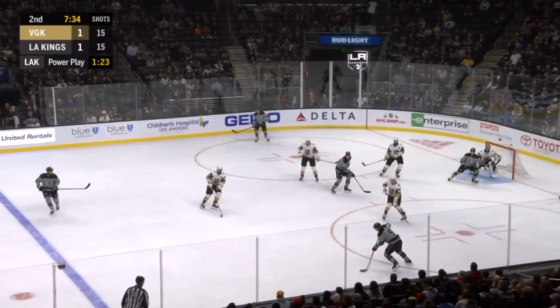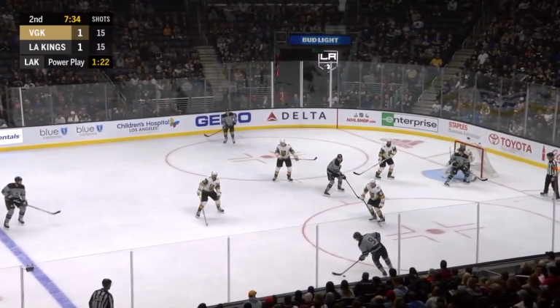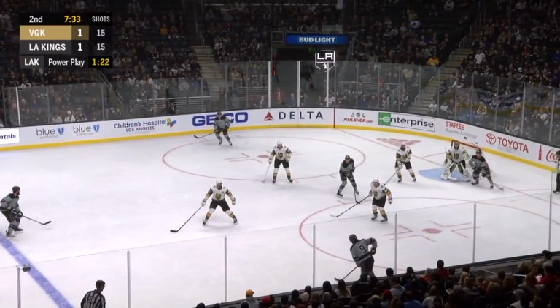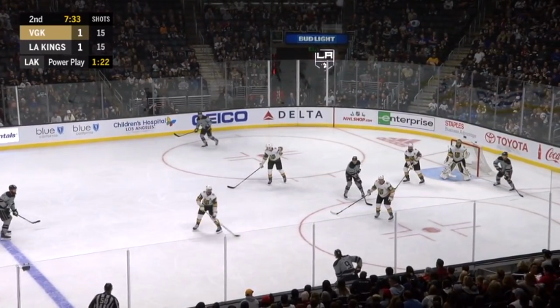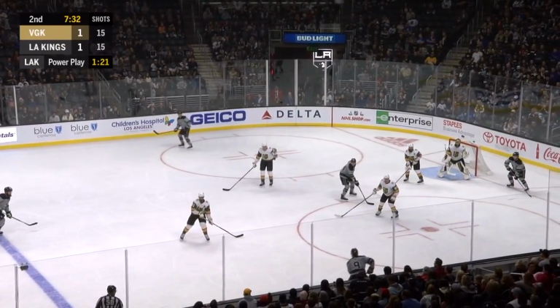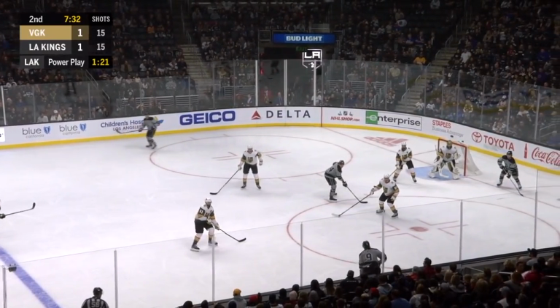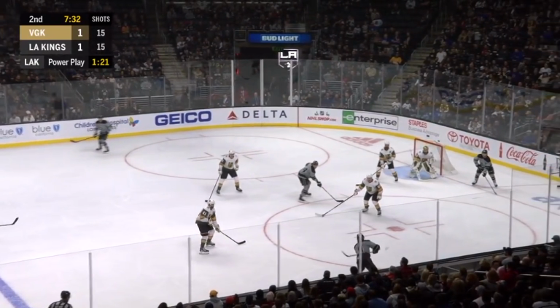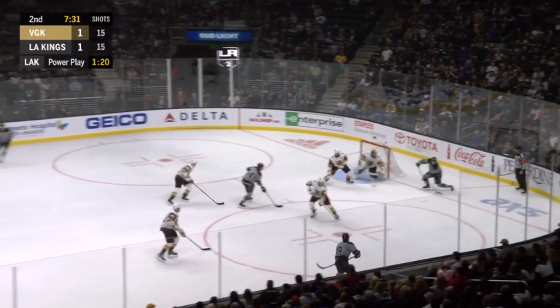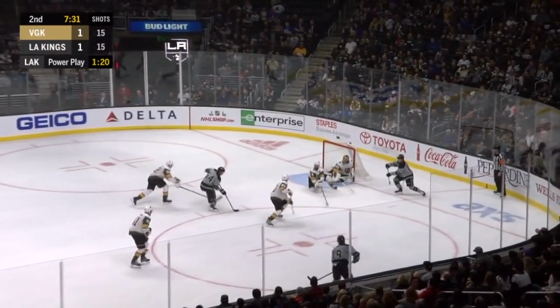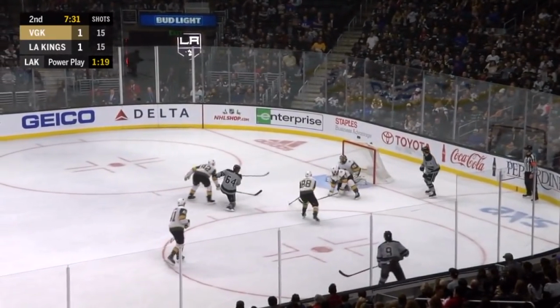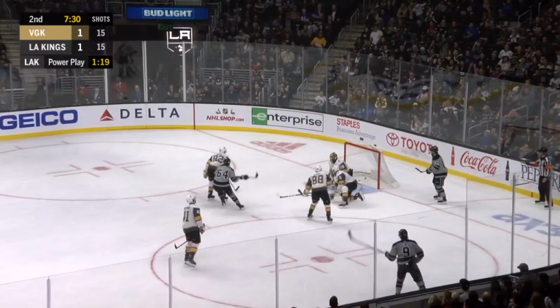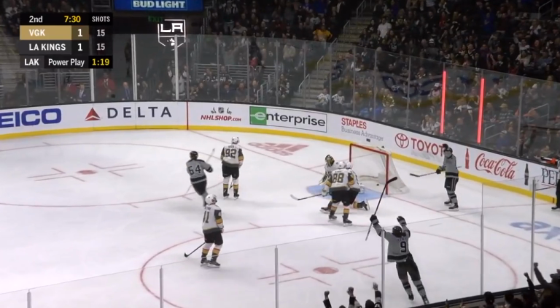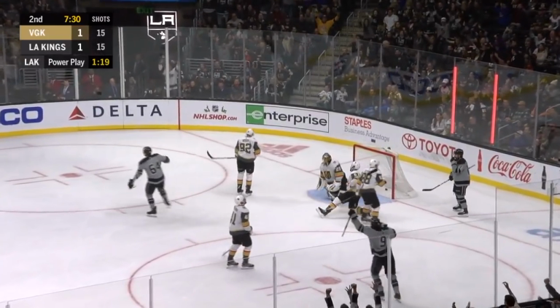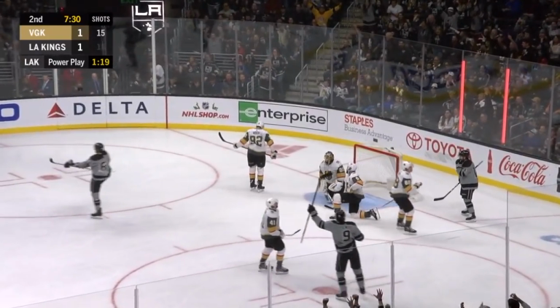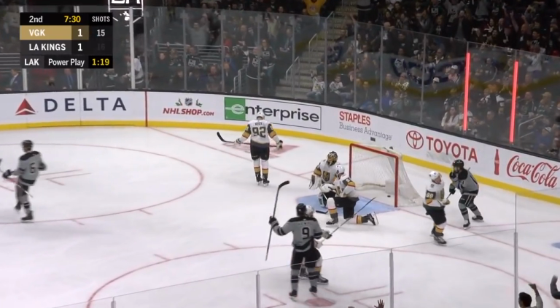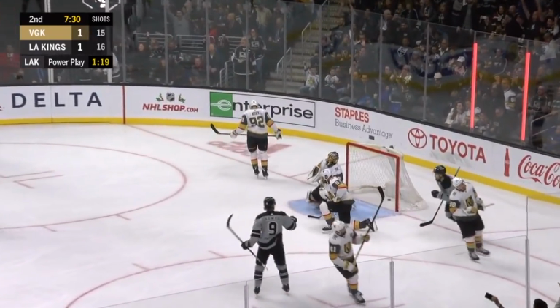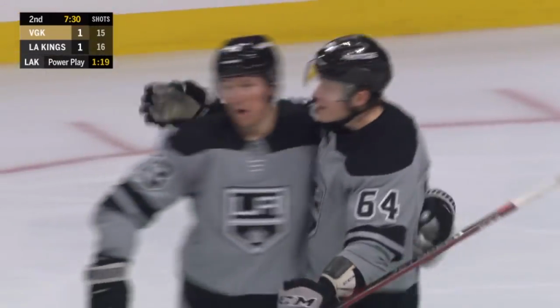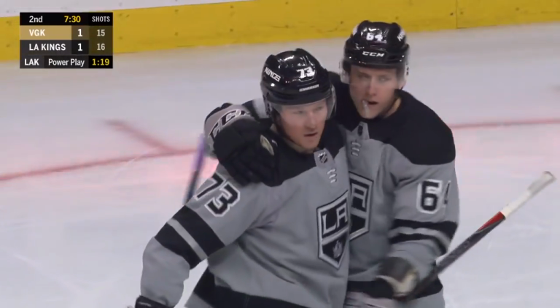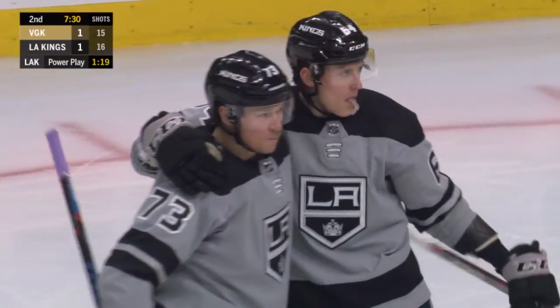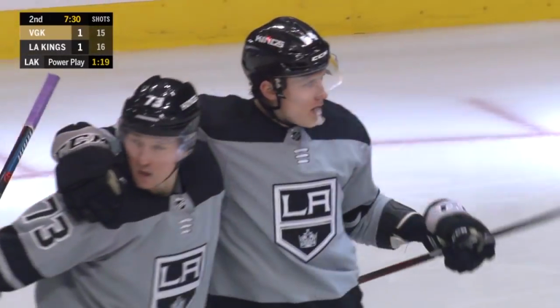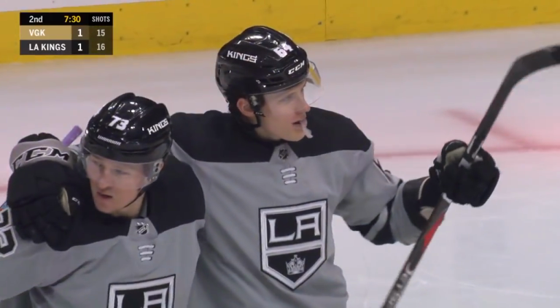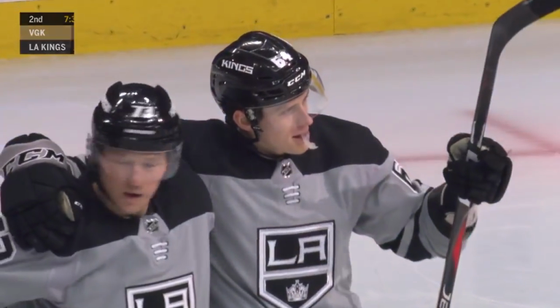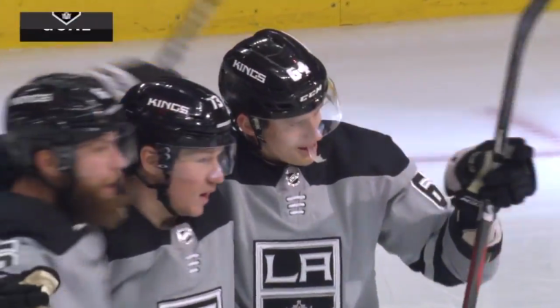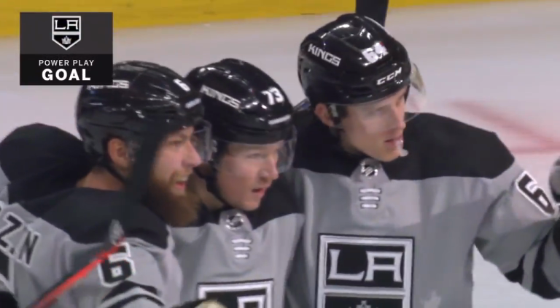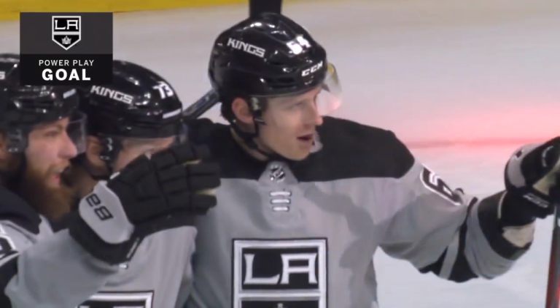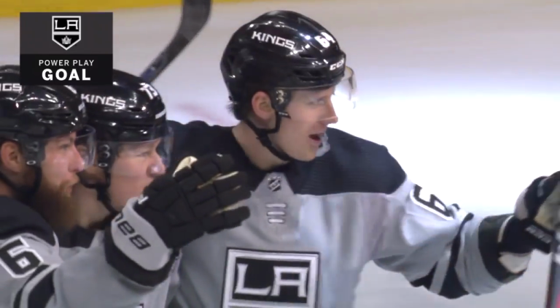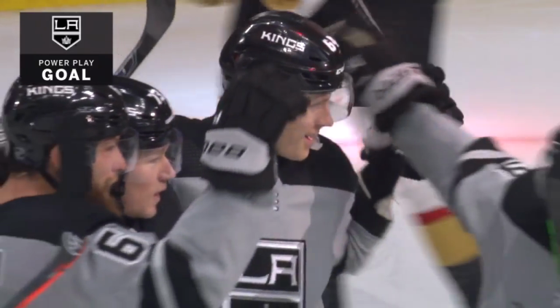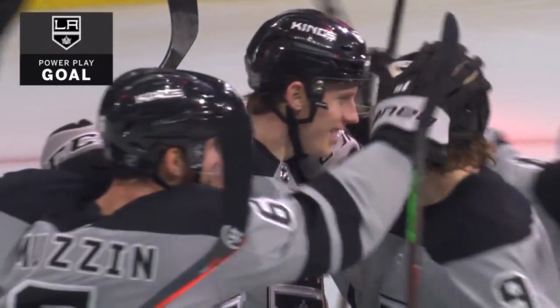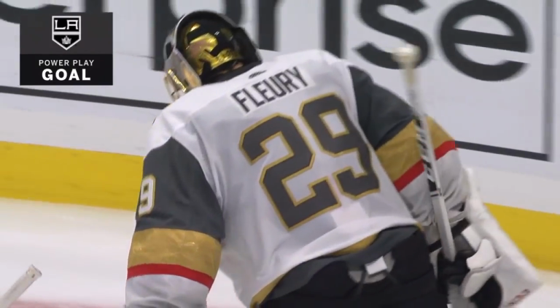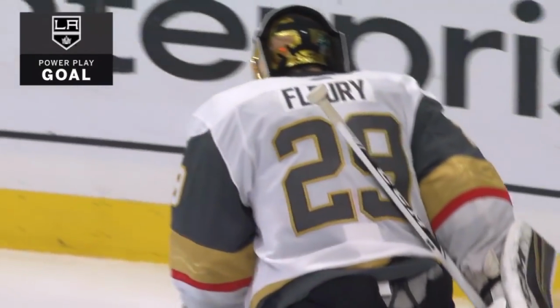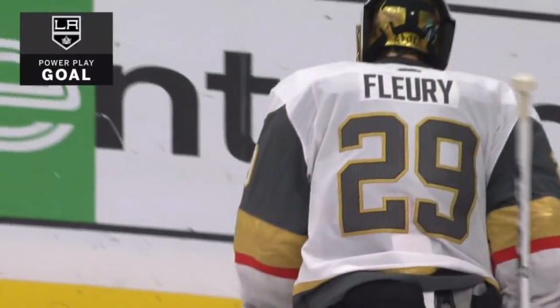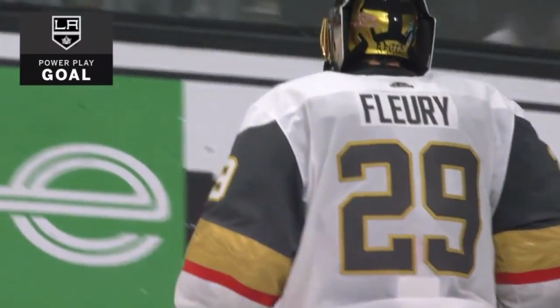Muzzin to Kempe, back down low — Loft scores! Power play goal, and the Kings take the lead.